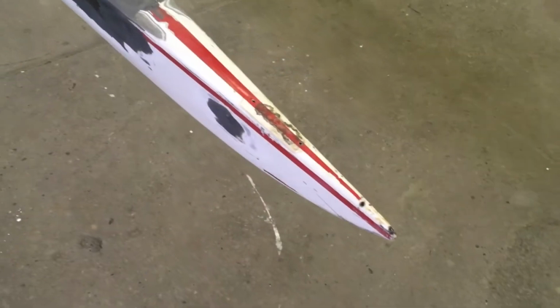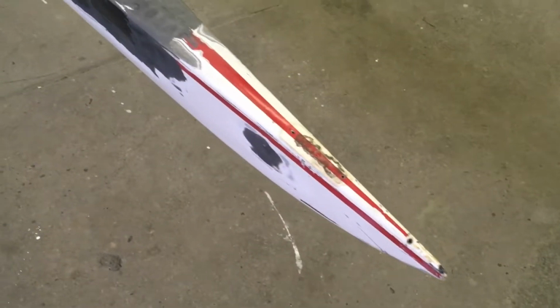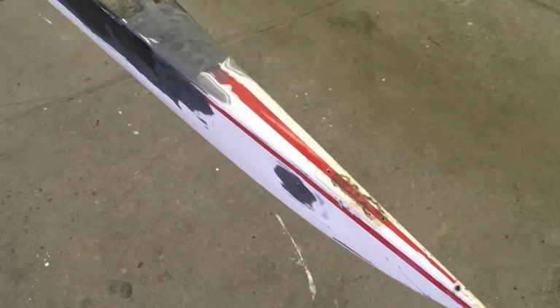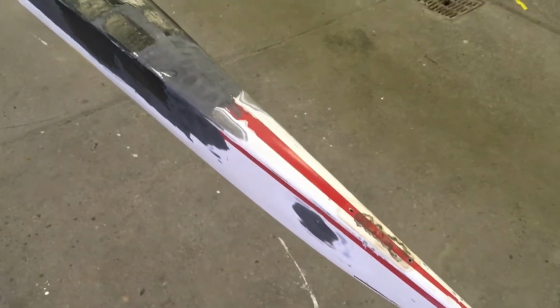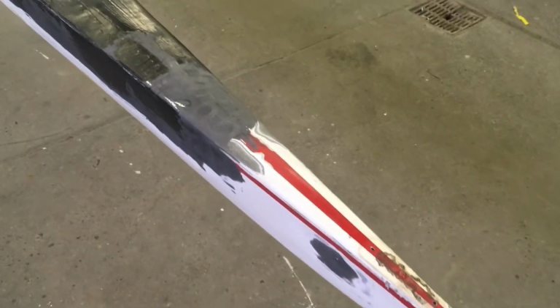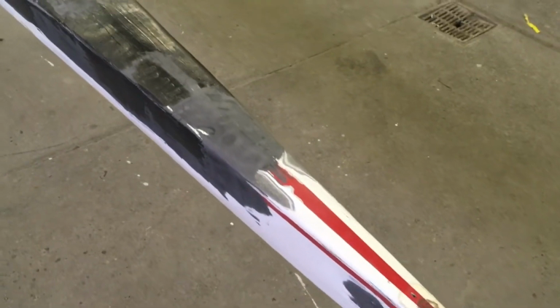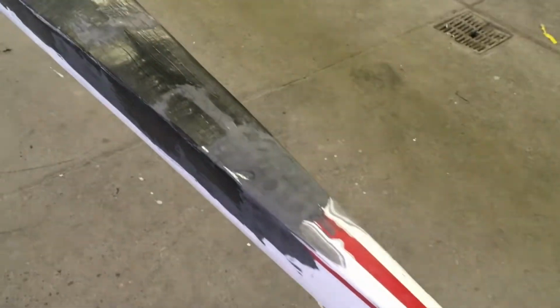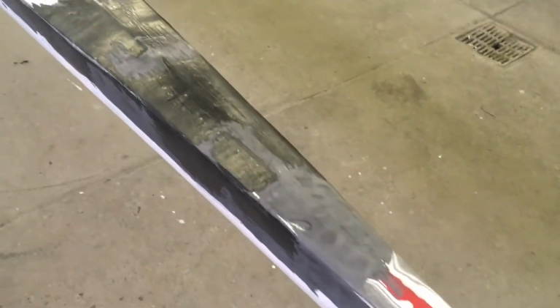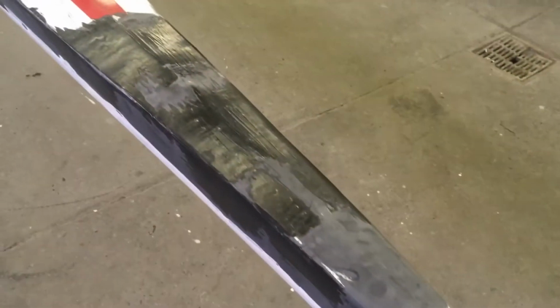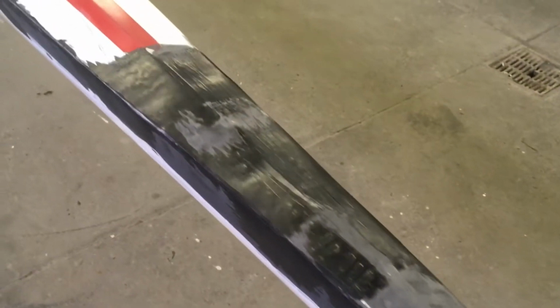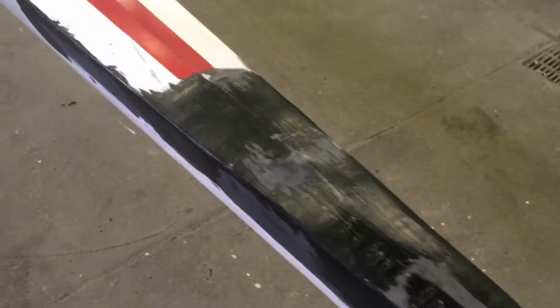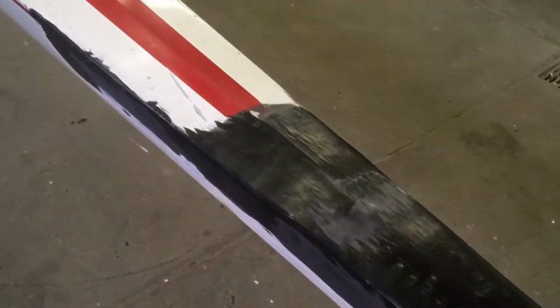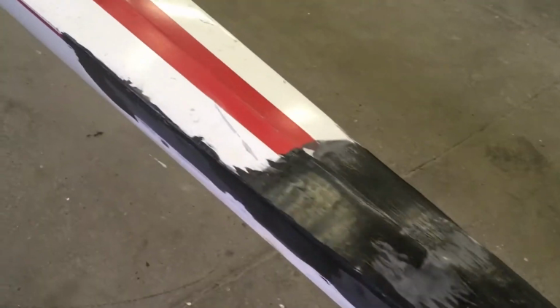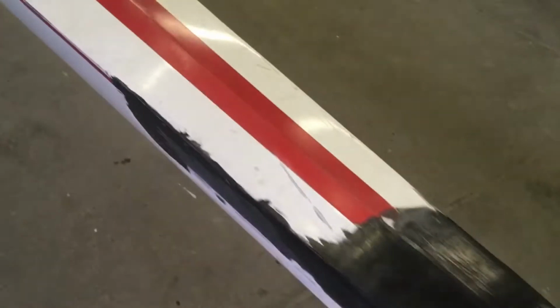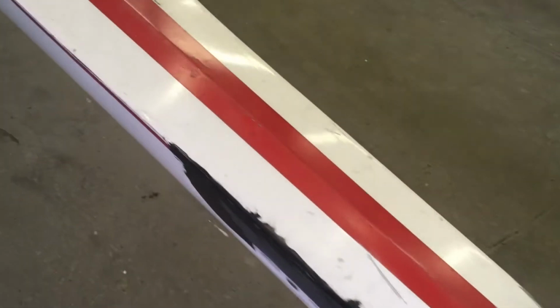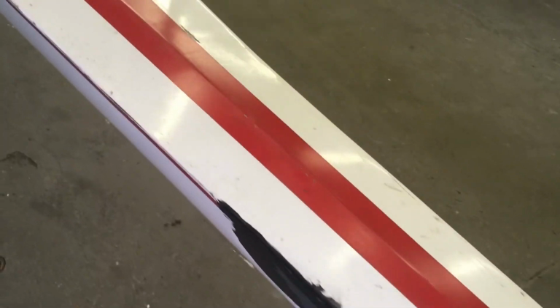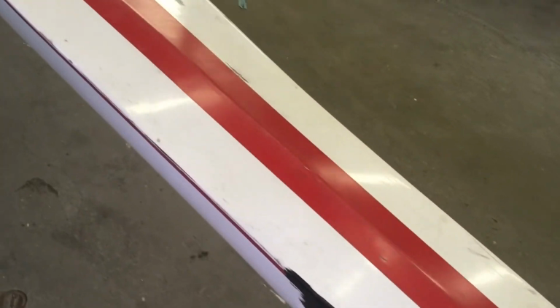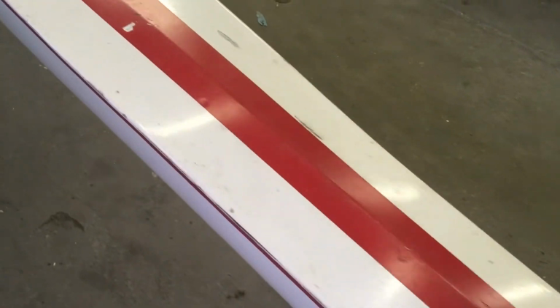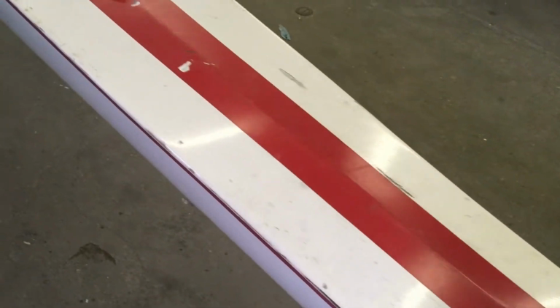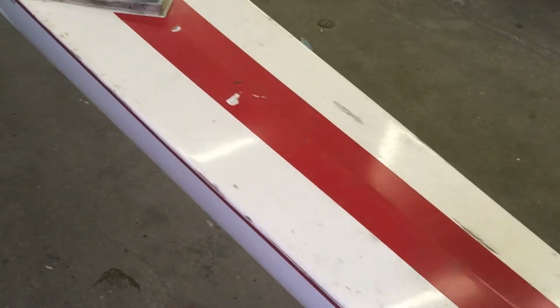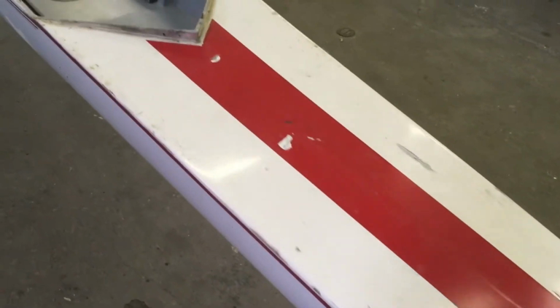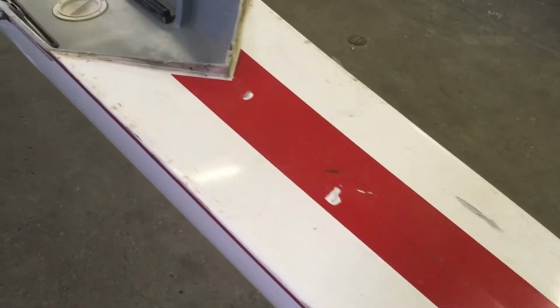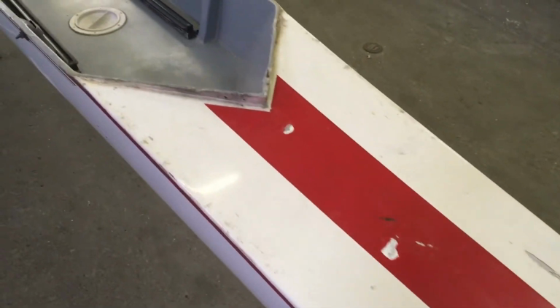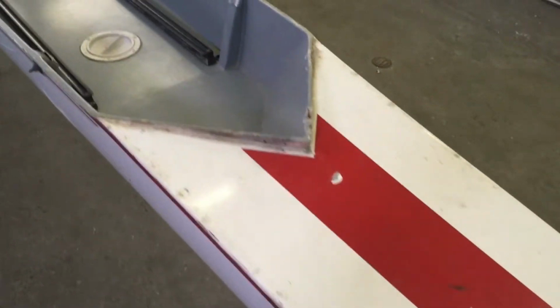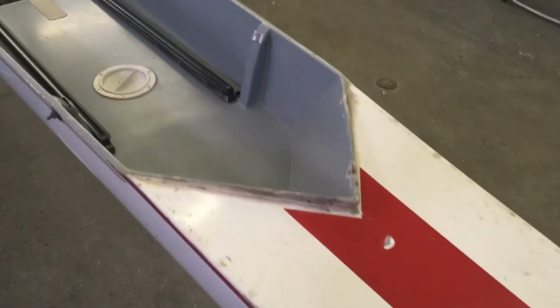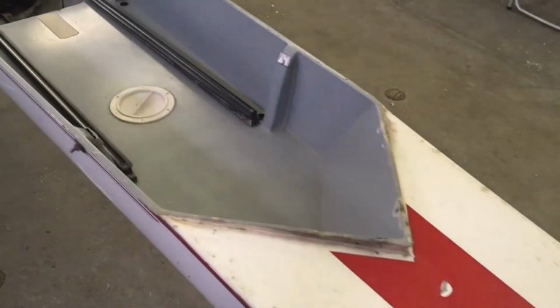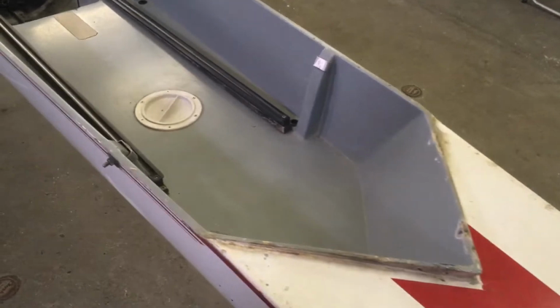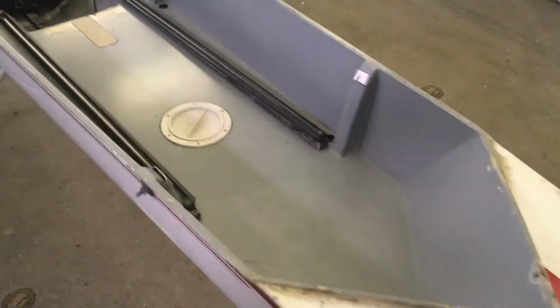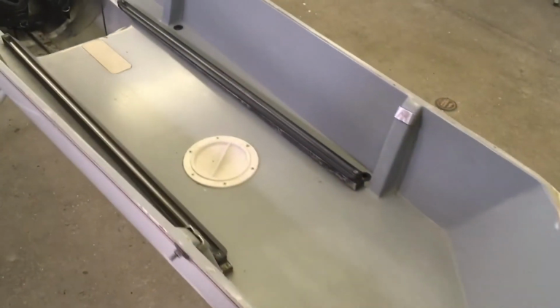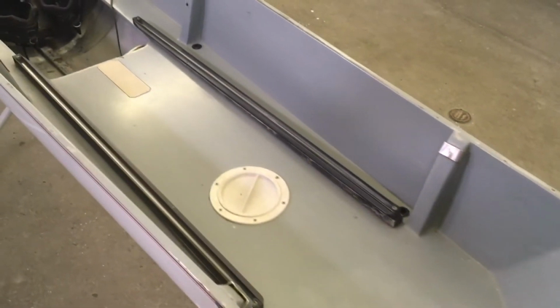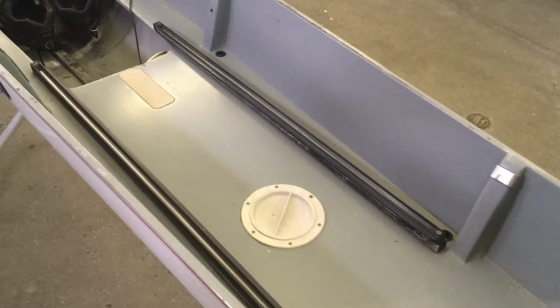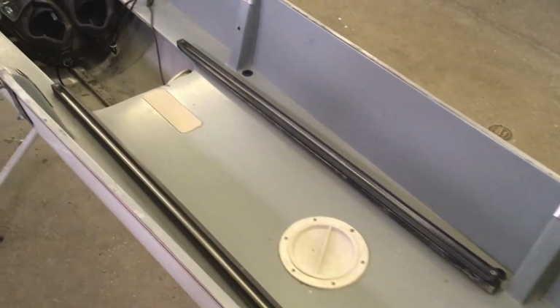Onto the top end here. The inside of the boat actually looks pretty decent, considering its age.